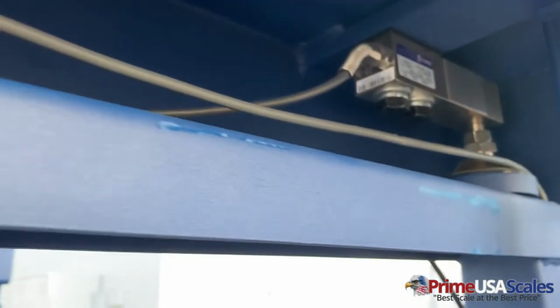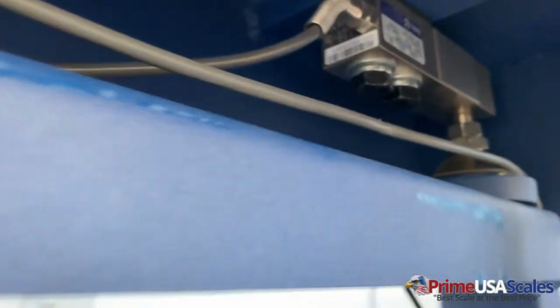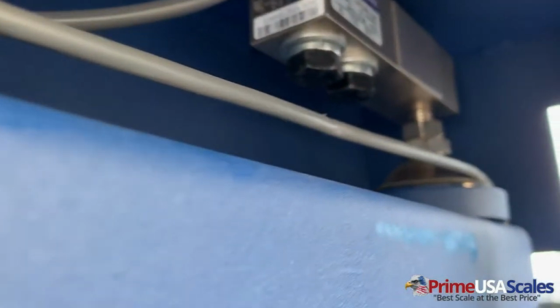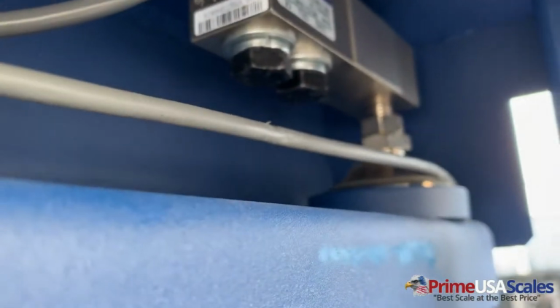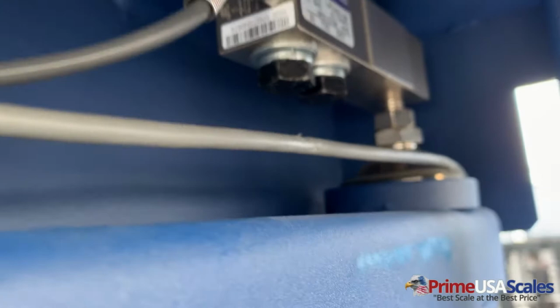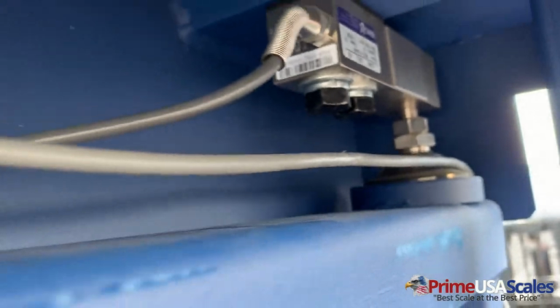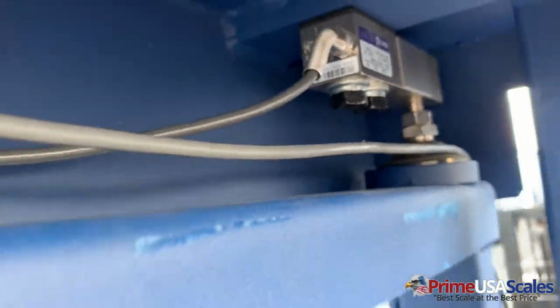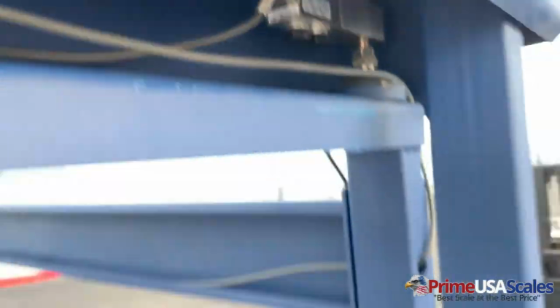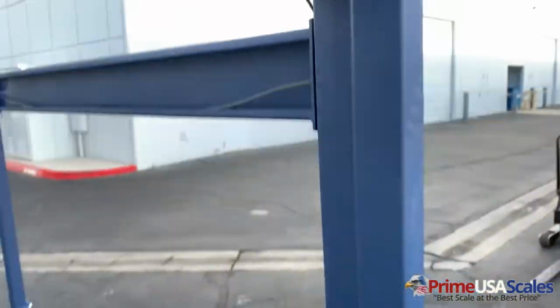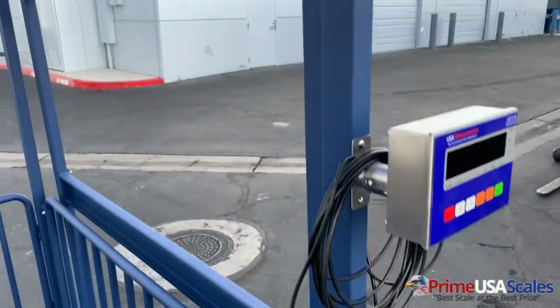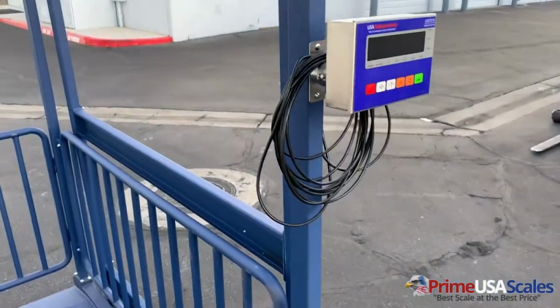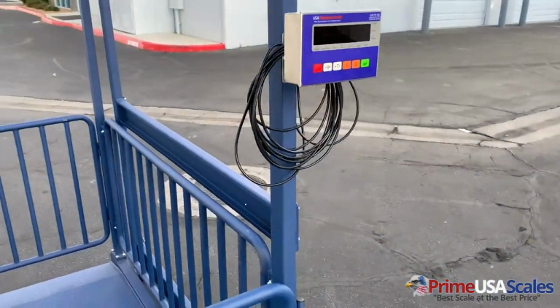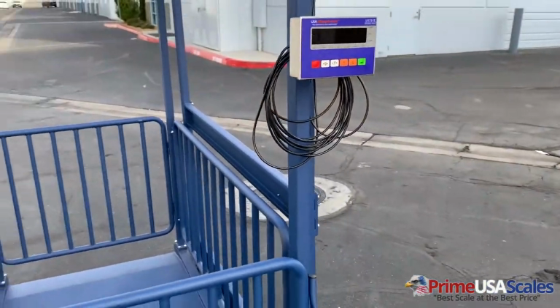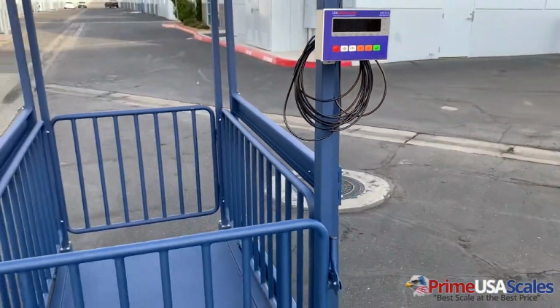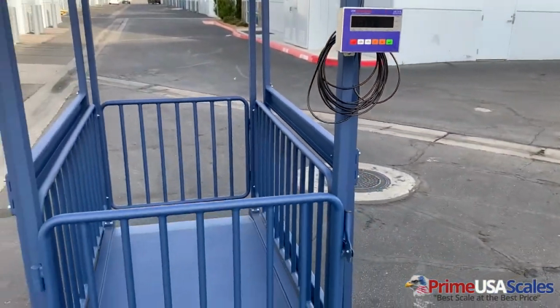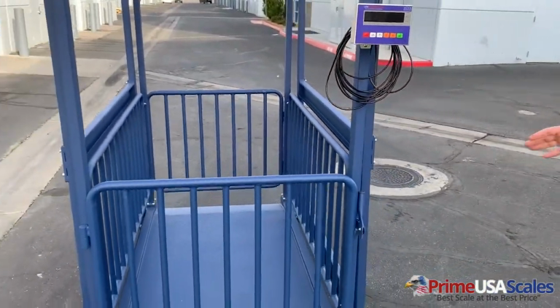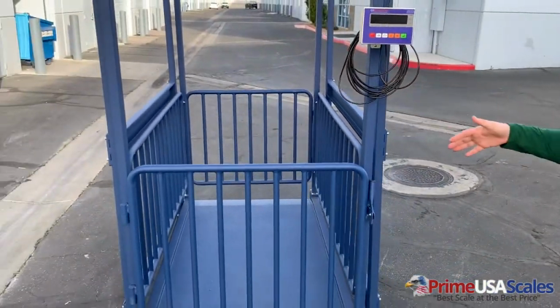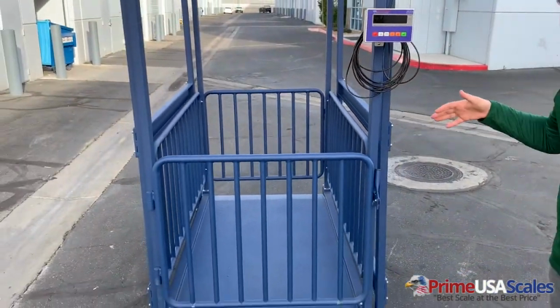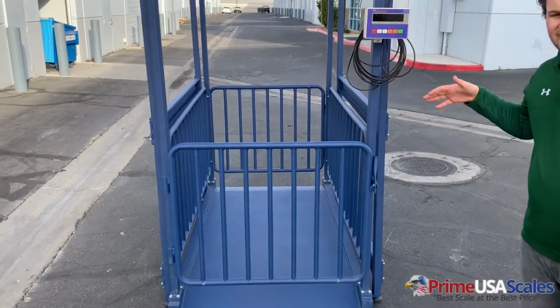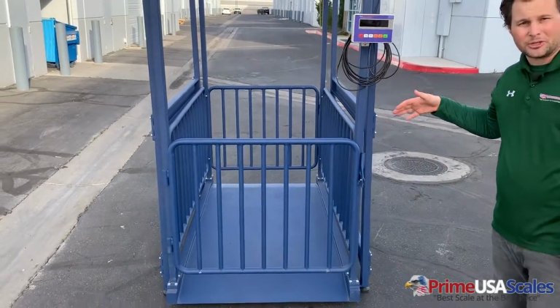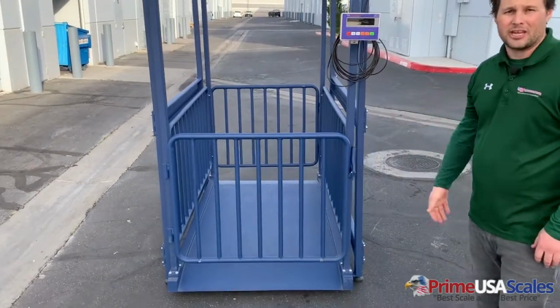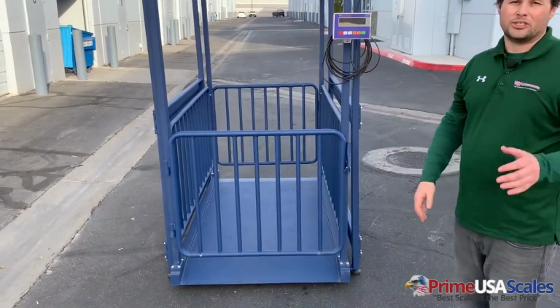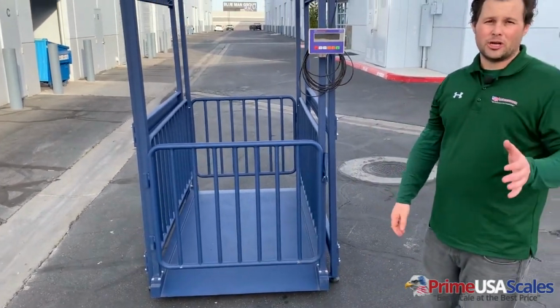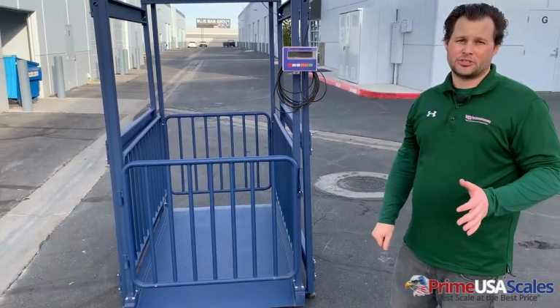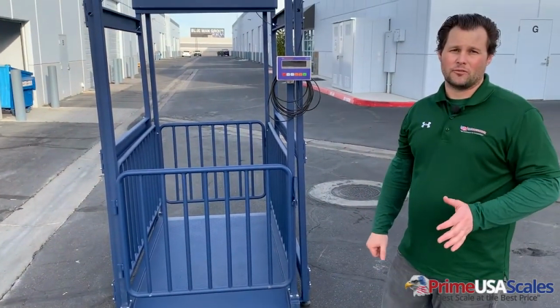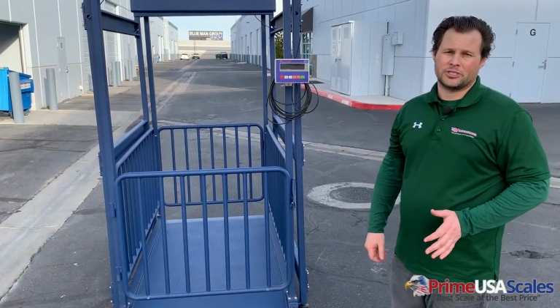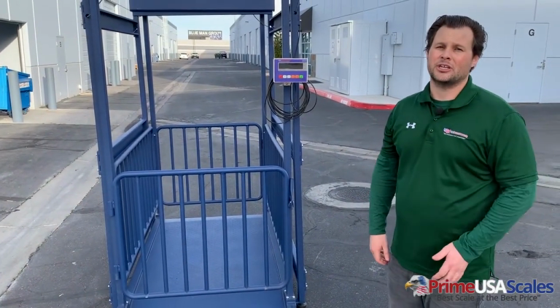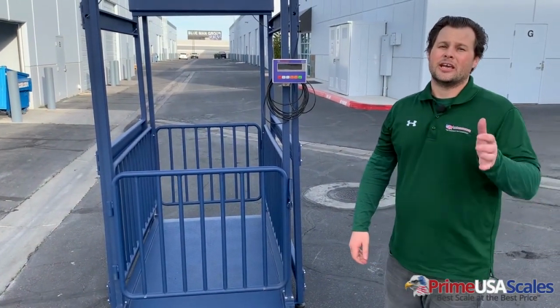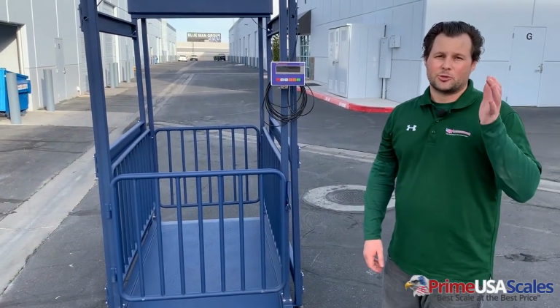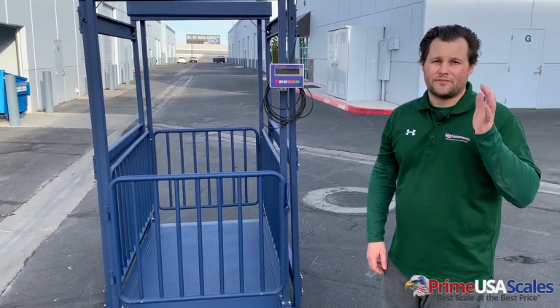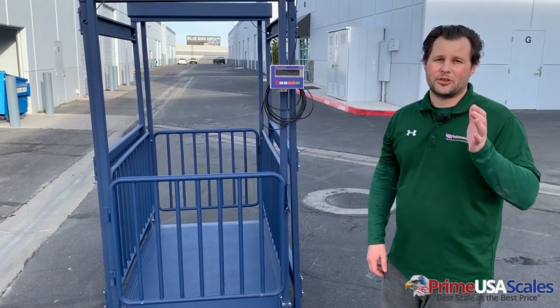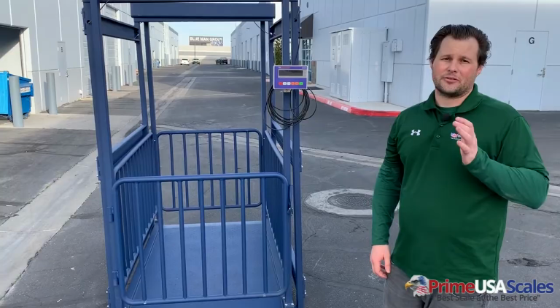It's okay to wash this platform down. With our USA Measurement Scale, it's built with a quarter-inch thick deck steel plate, a 200% overload protection, and comes with our five-year guarantee.